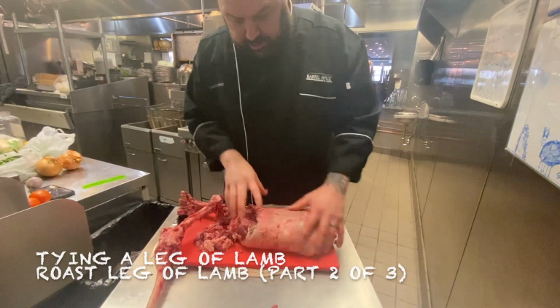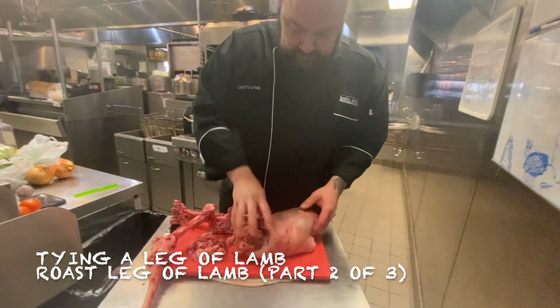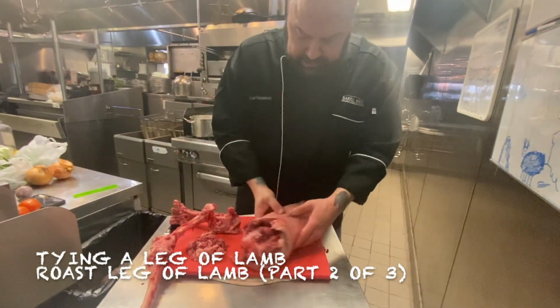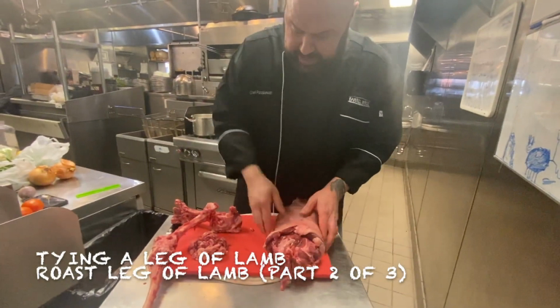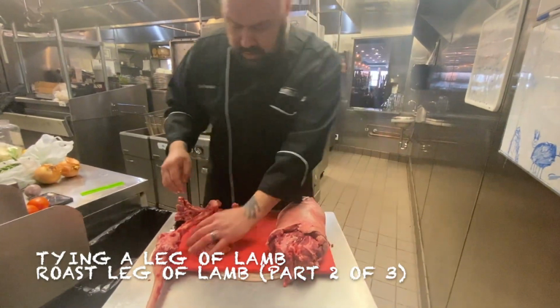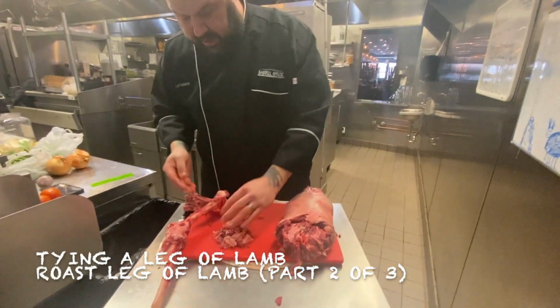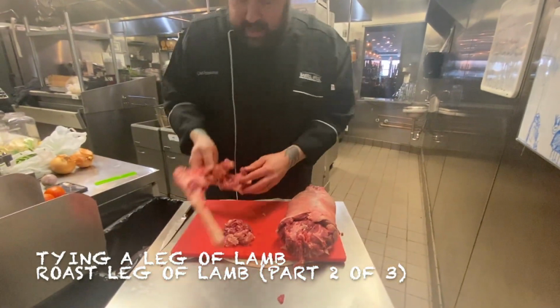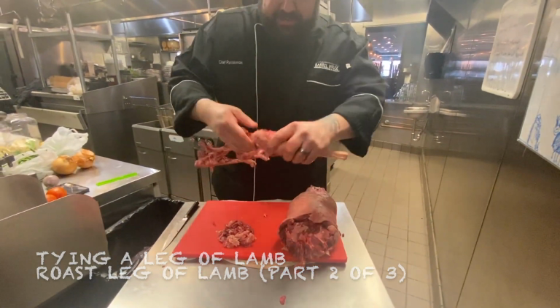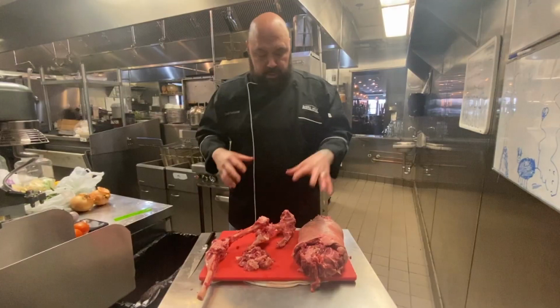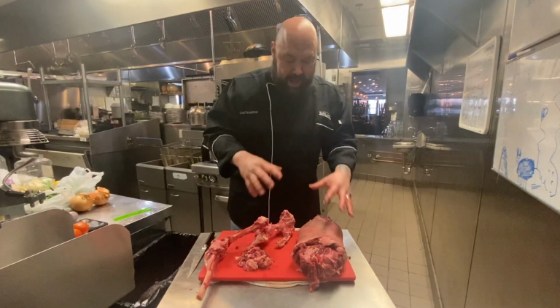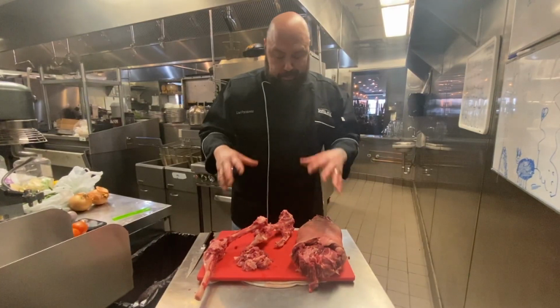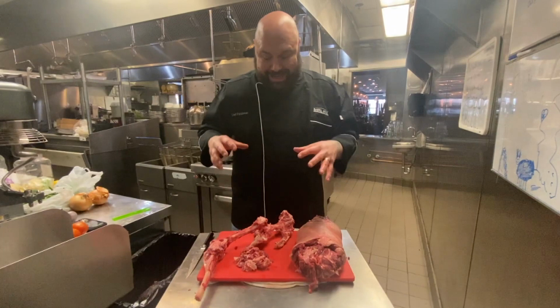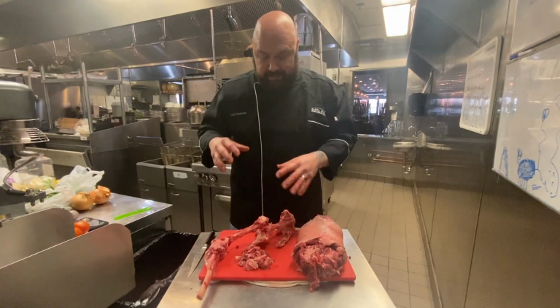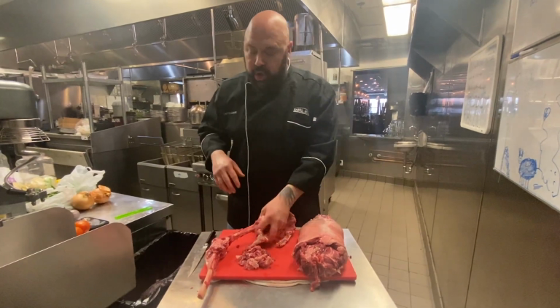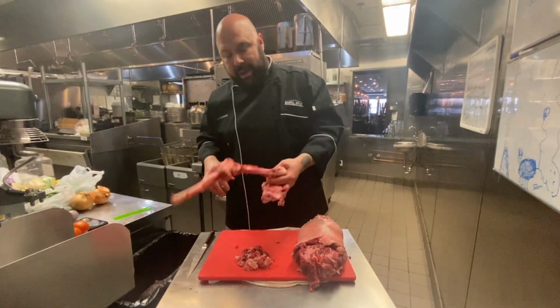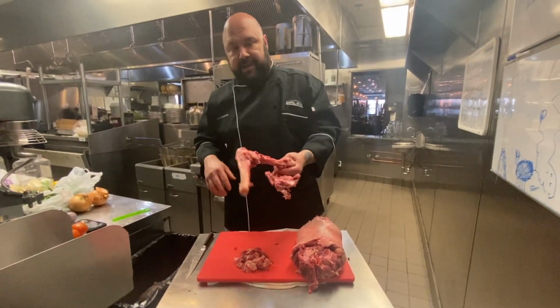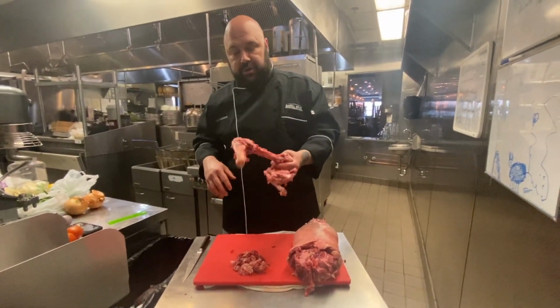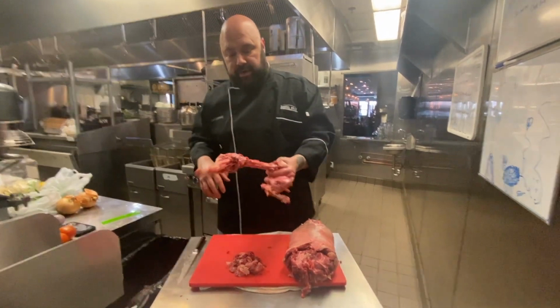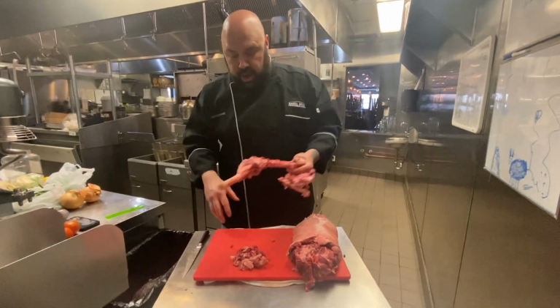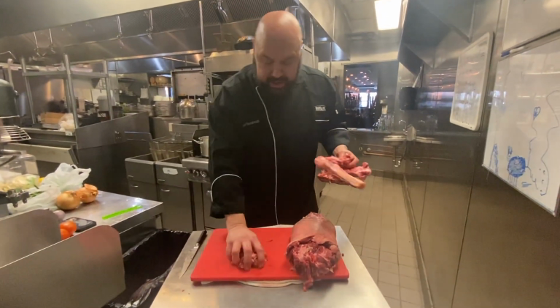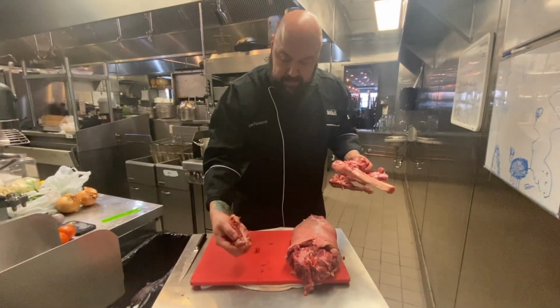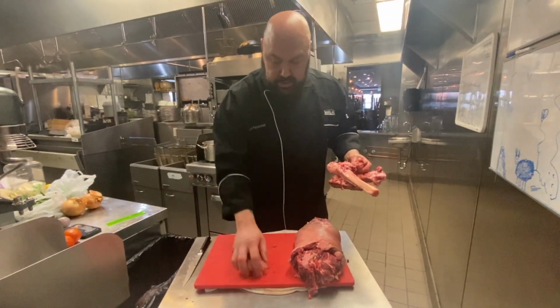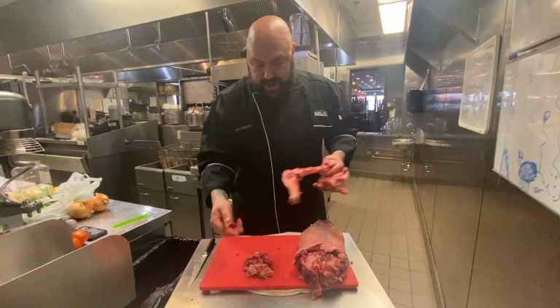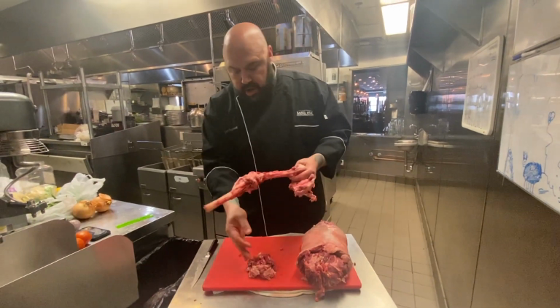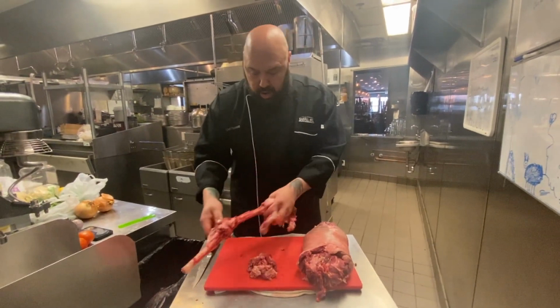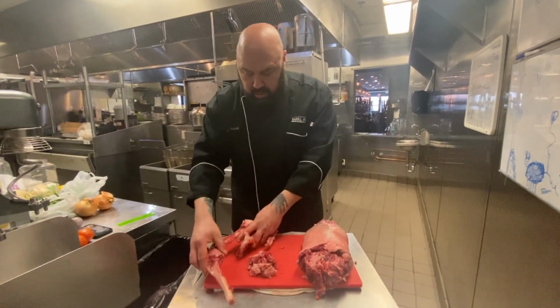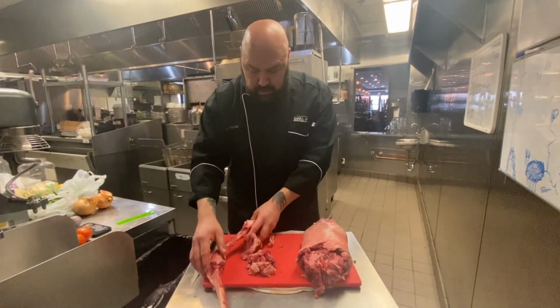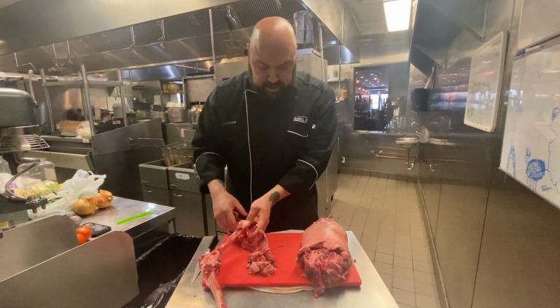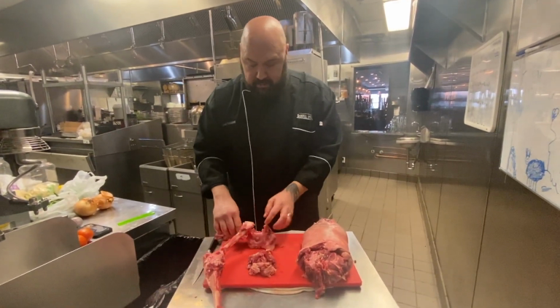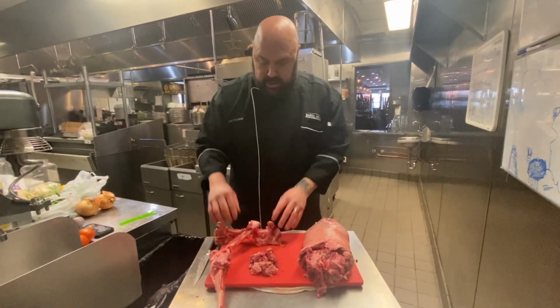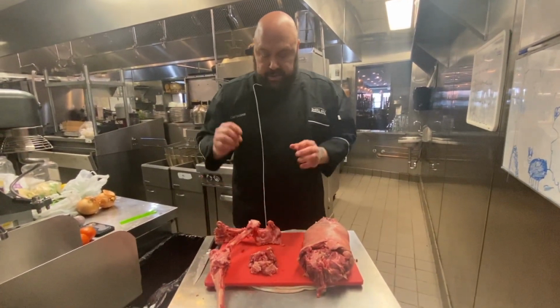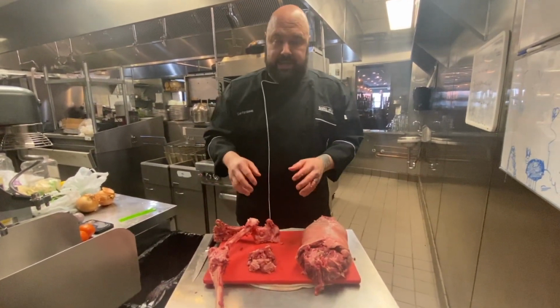So you can see we have the boneless leg of lamb, we have a little bit of trimmings, and we have the bone. Whenever you buy a bone-in leg of lamb, you are paying for this whether you use it or not. You are paying for any trimmings whether you use them or not. So you always, always, always want to try to find a way to utilize that.